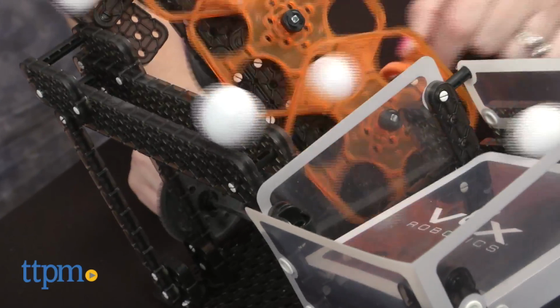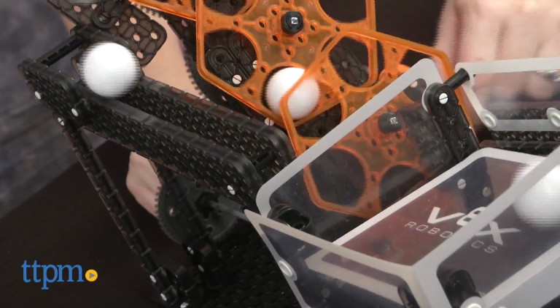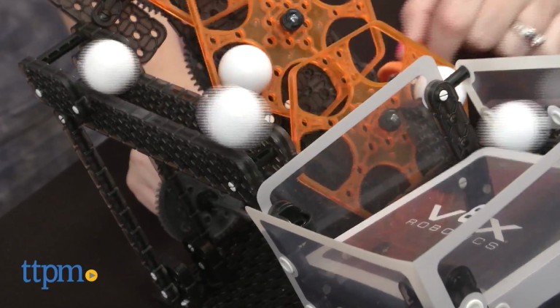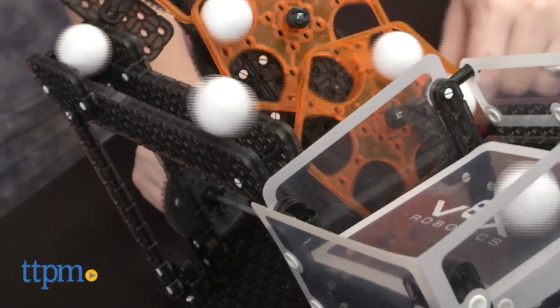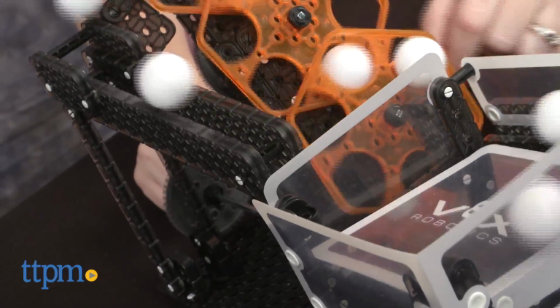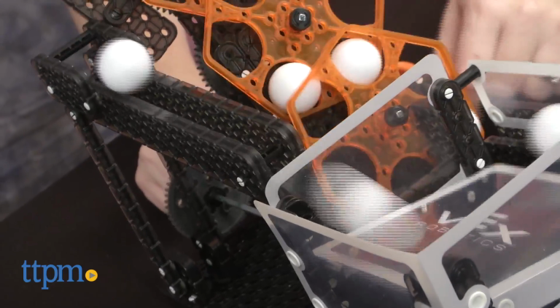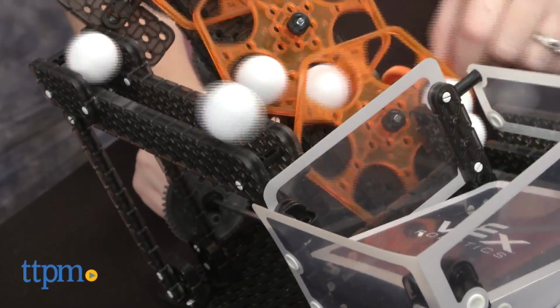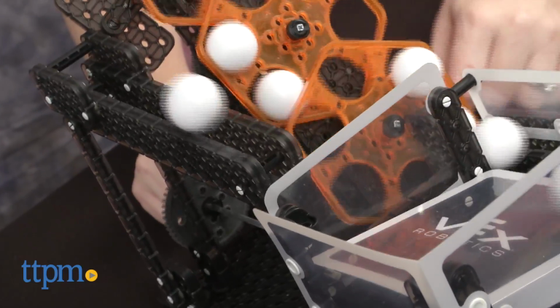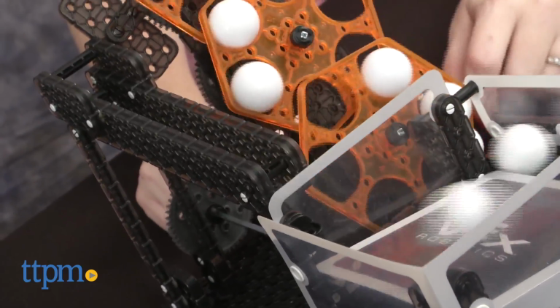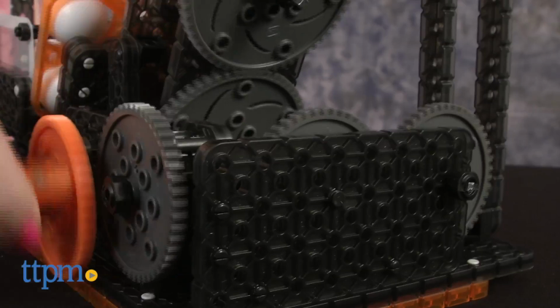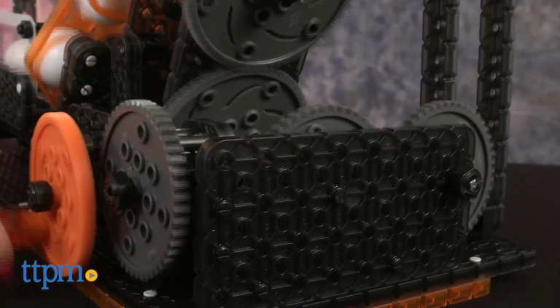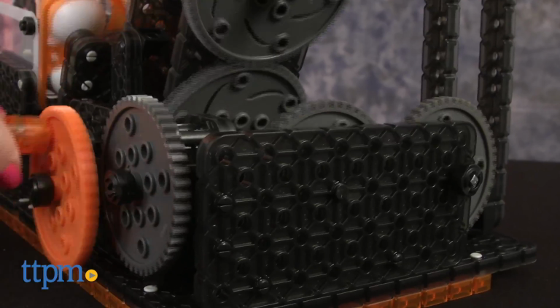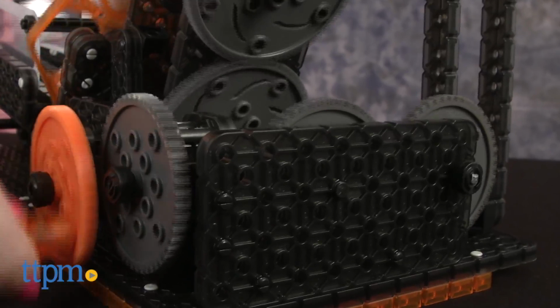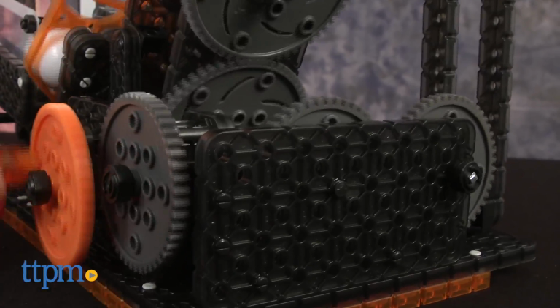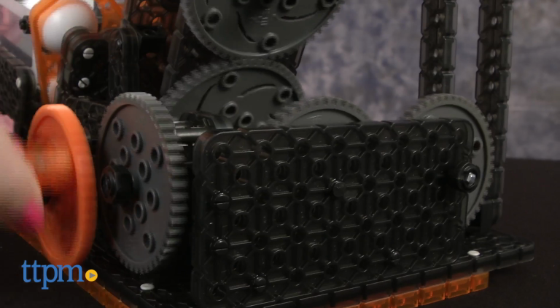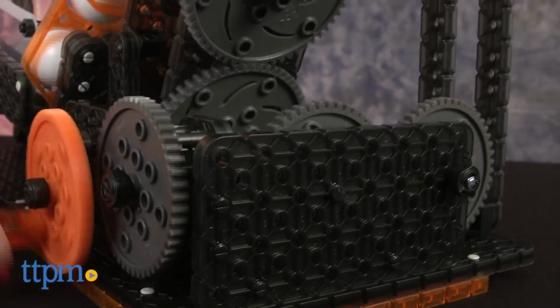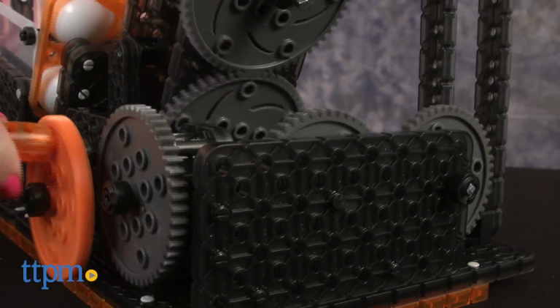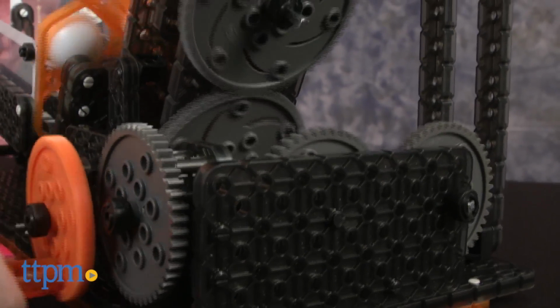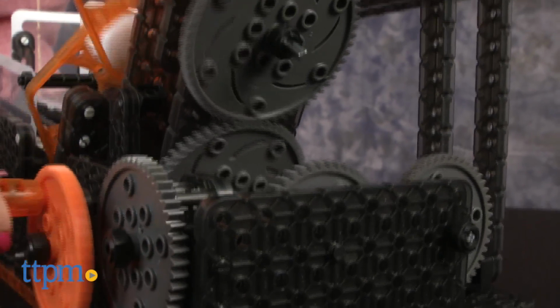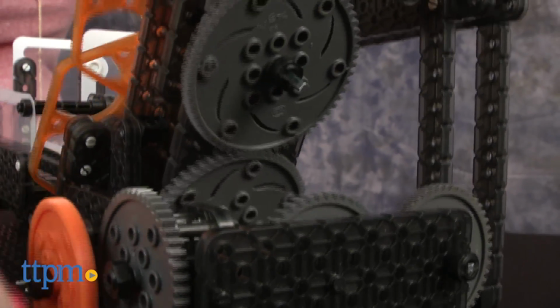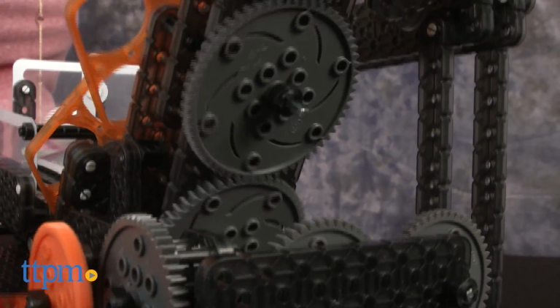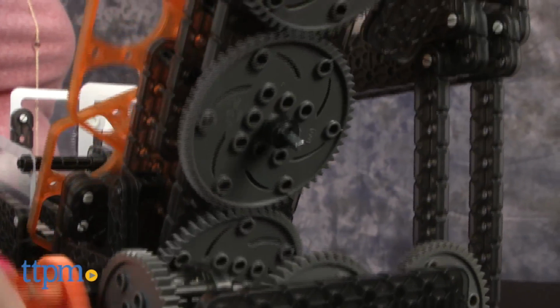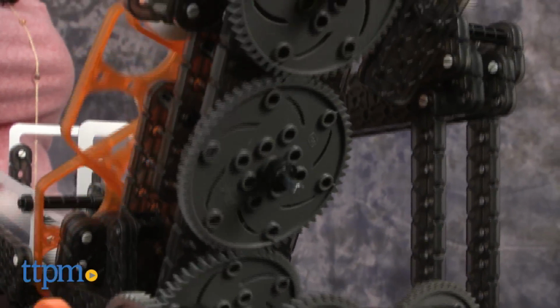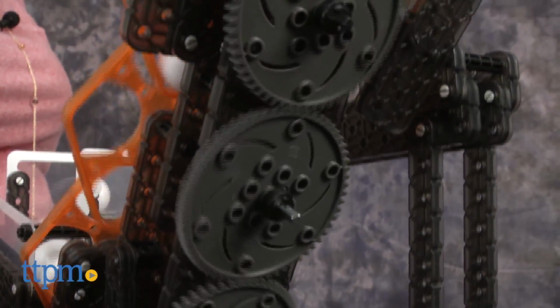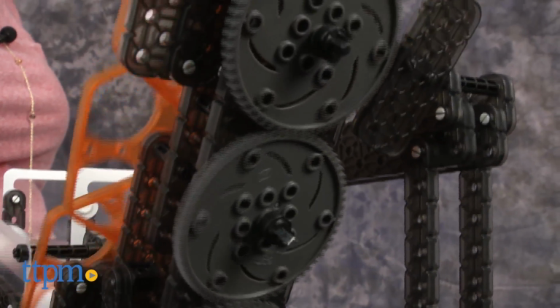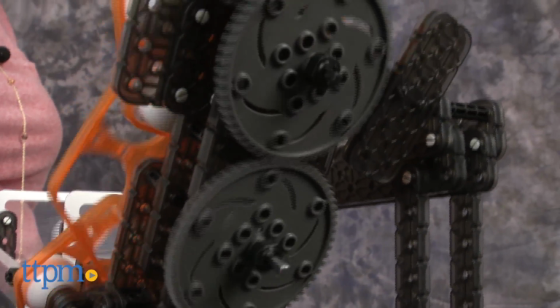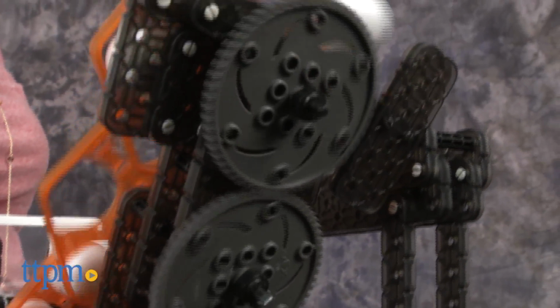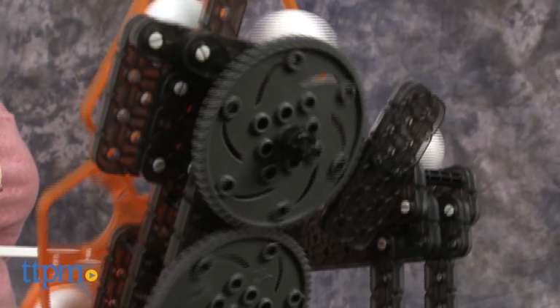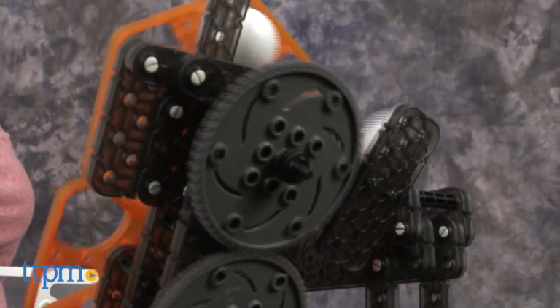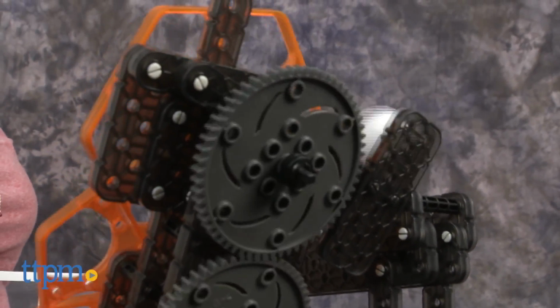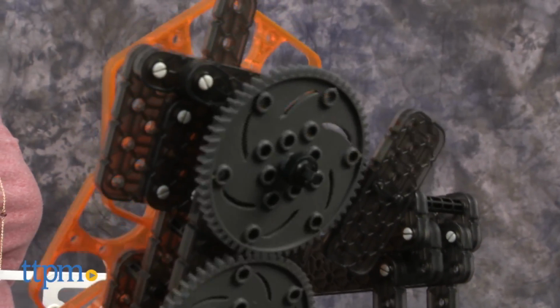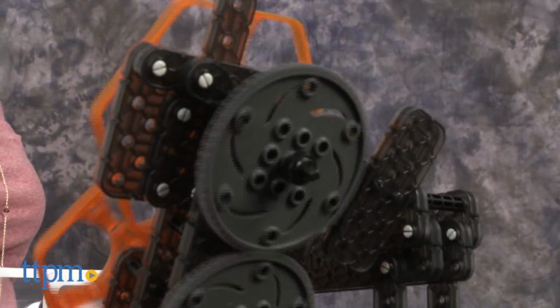This STEM-based construction set makes a nice hands-on introduction to engineering, but we do wish it included more information on the science behind how it works and its real-world applications.